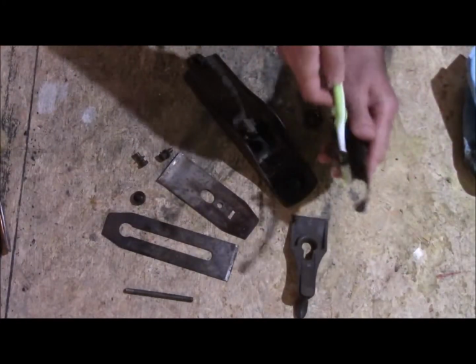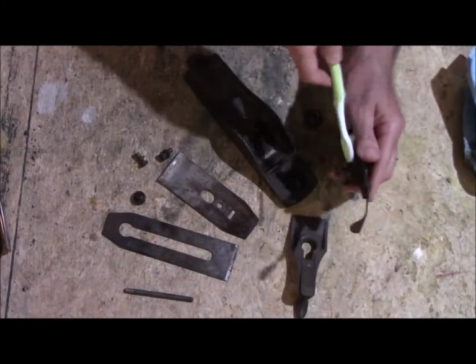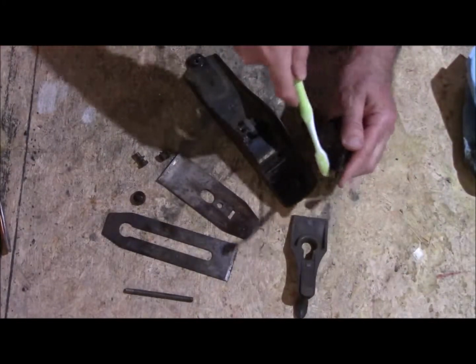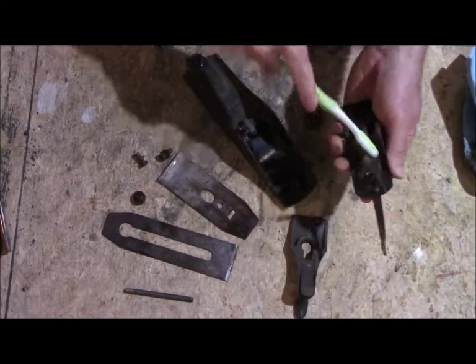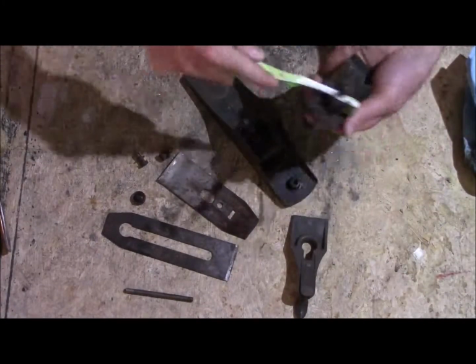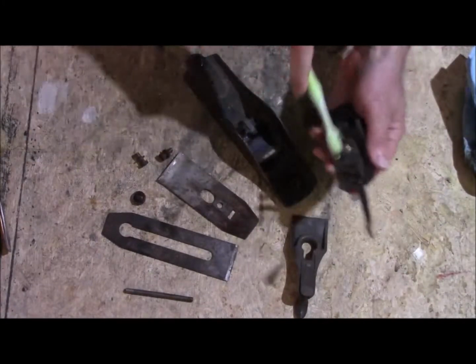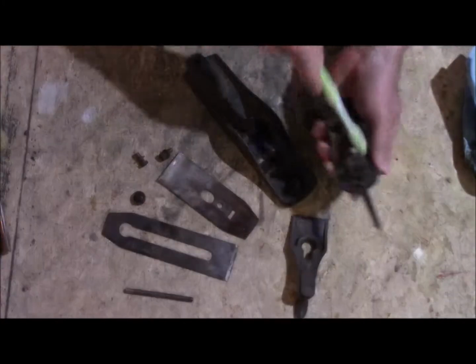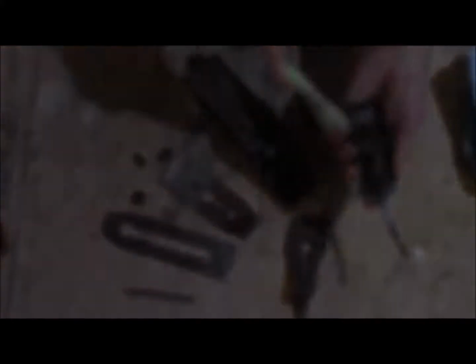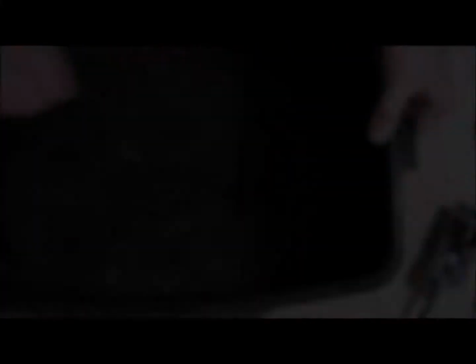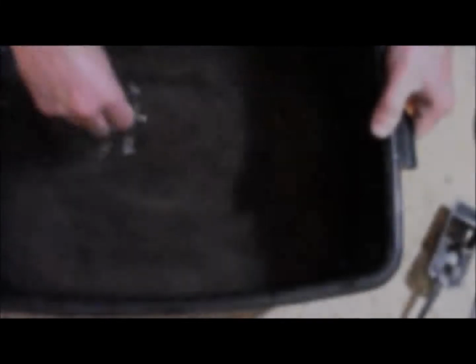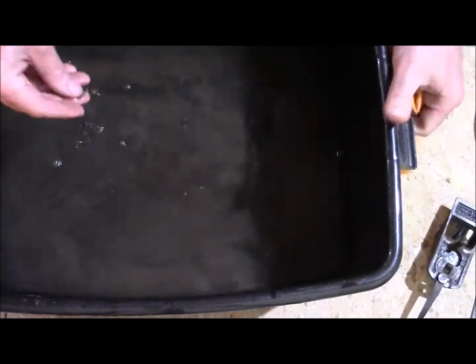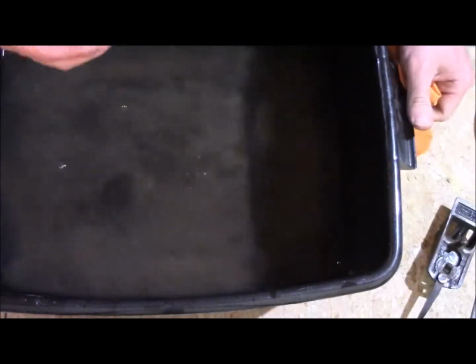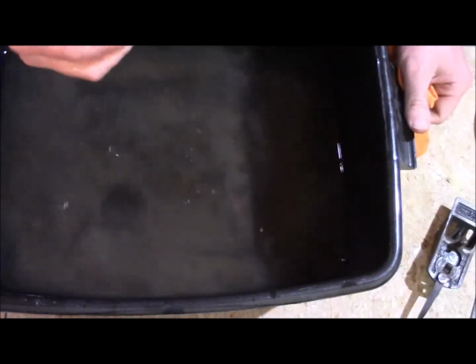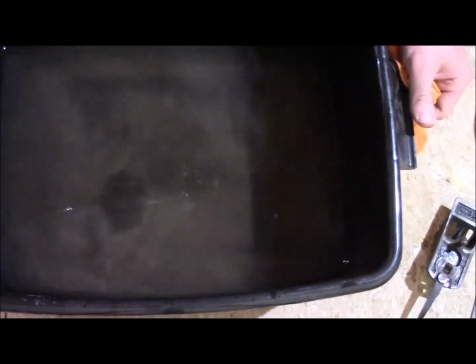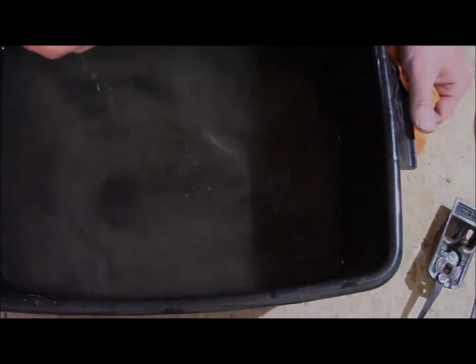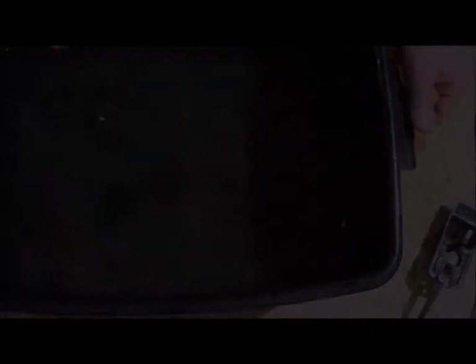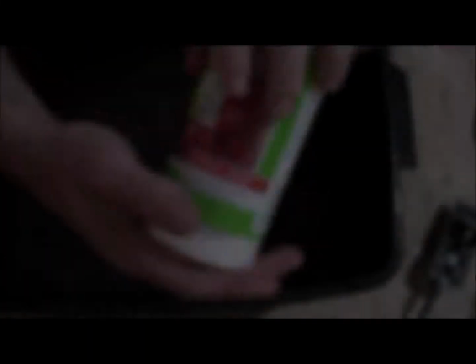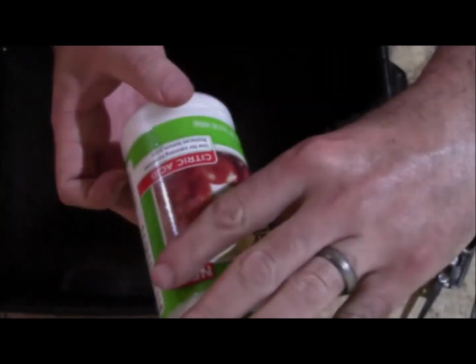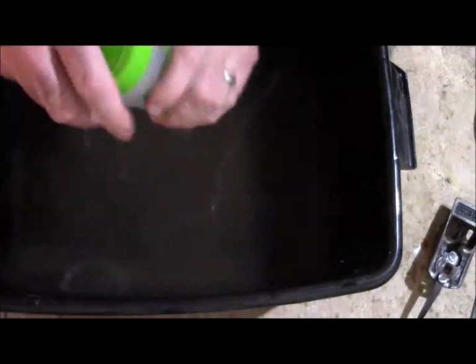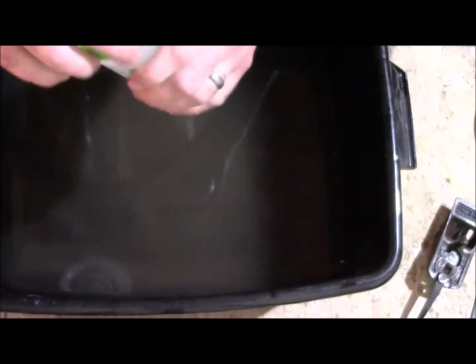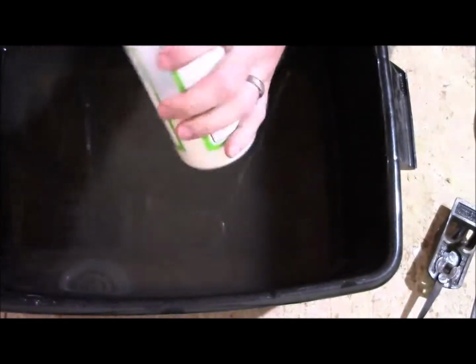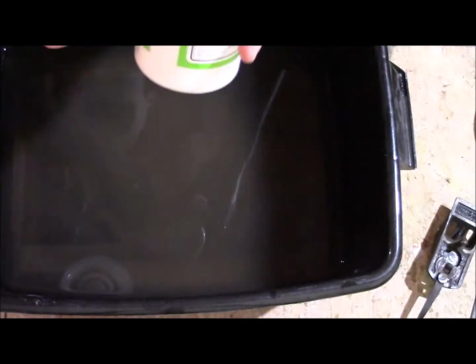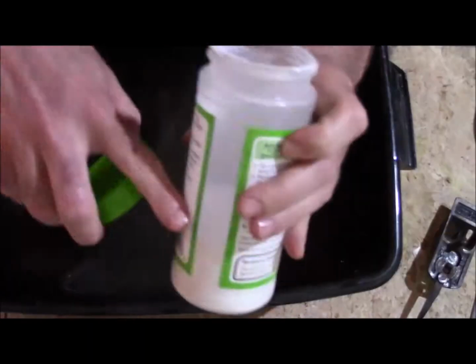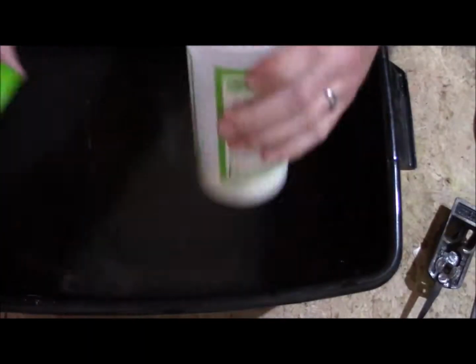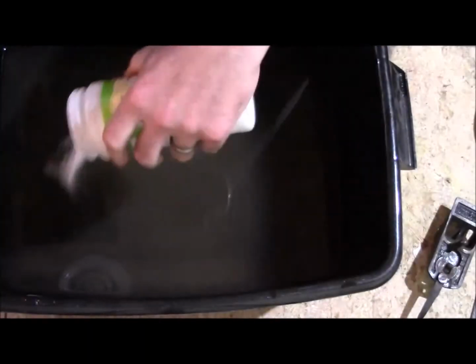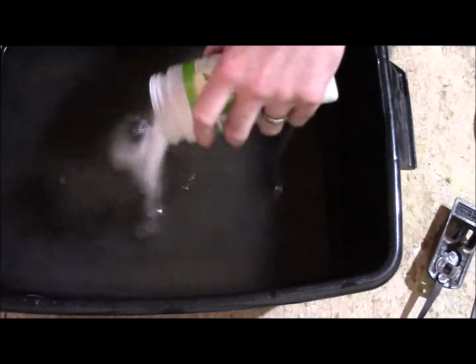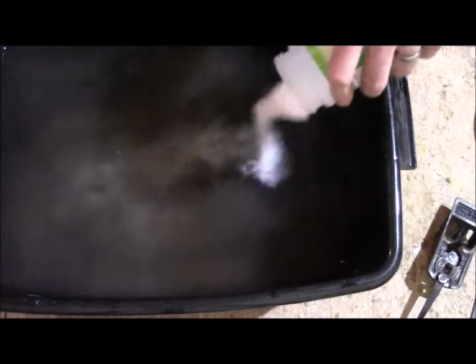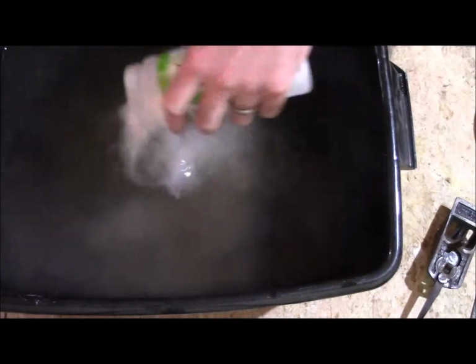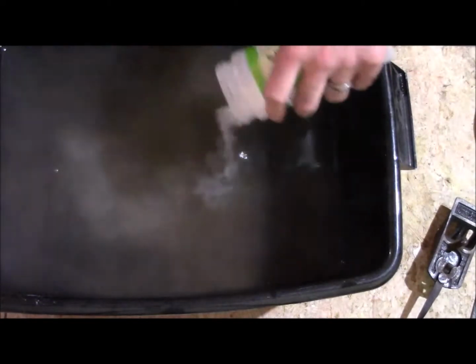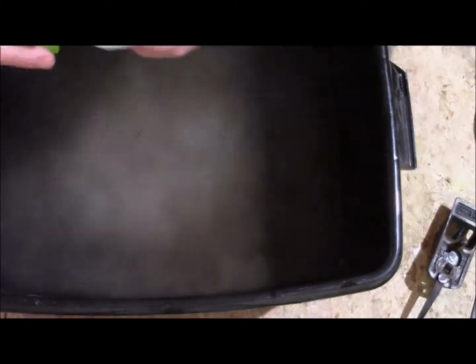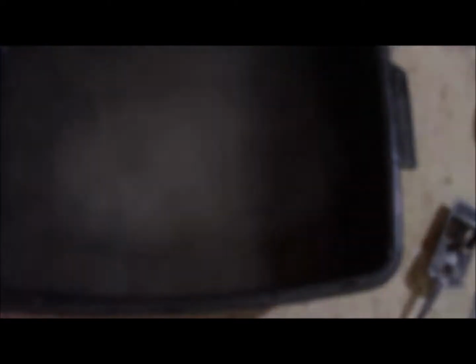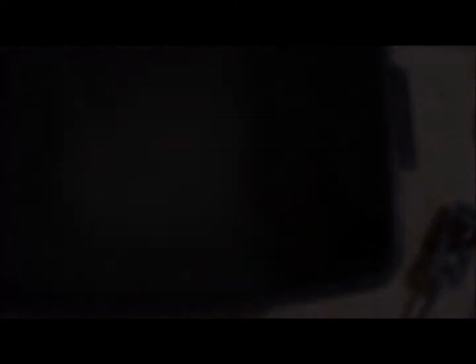Once you've cleaned them up, you need to make your solution. Get hot water and put in a quarter cup to a half cup of citric acid and mix it up well.